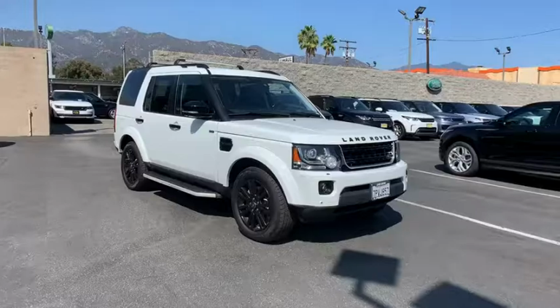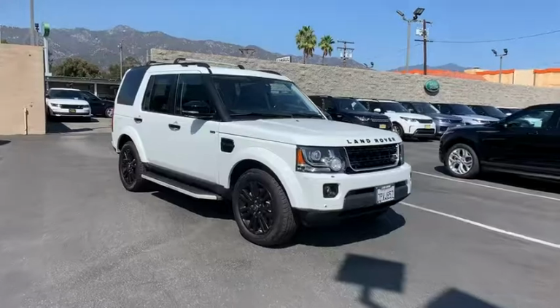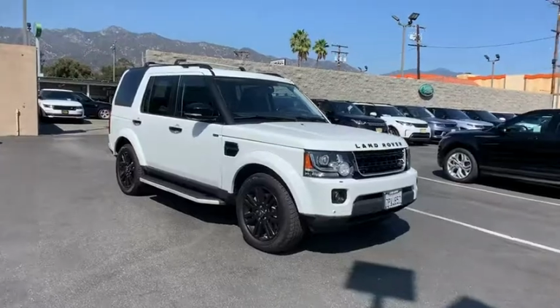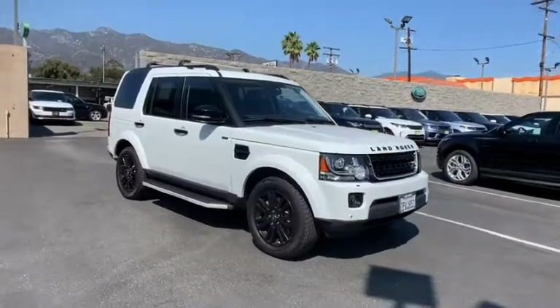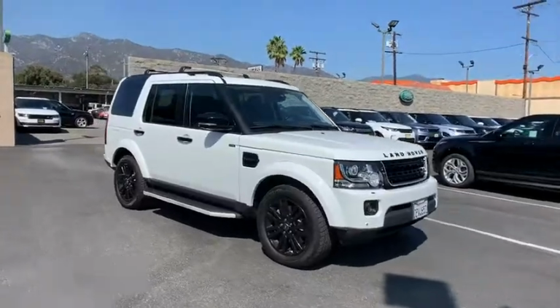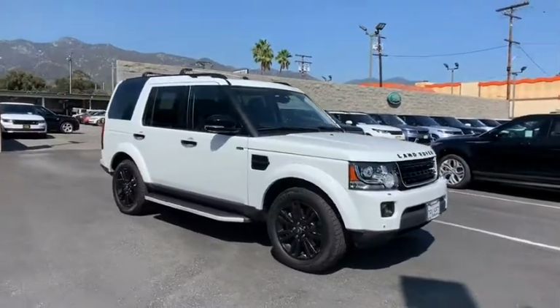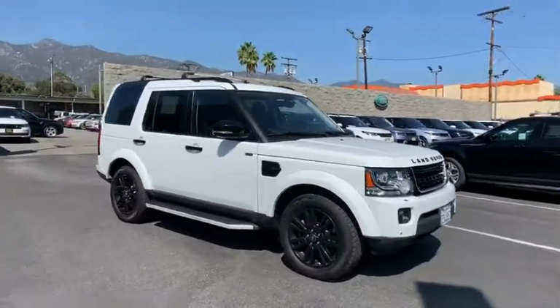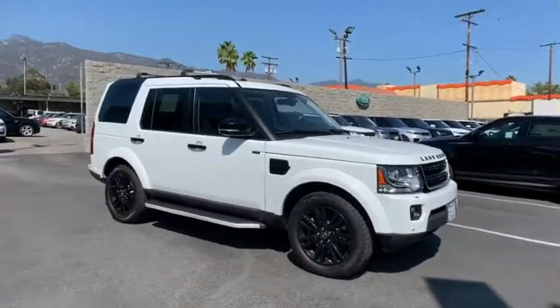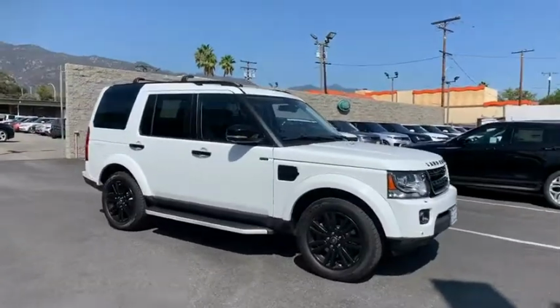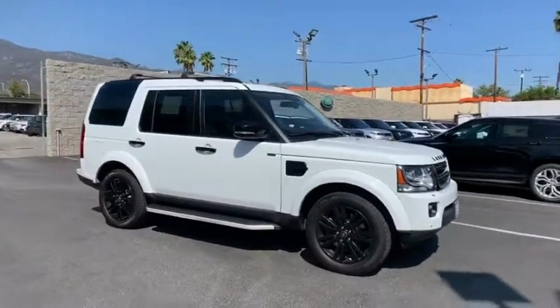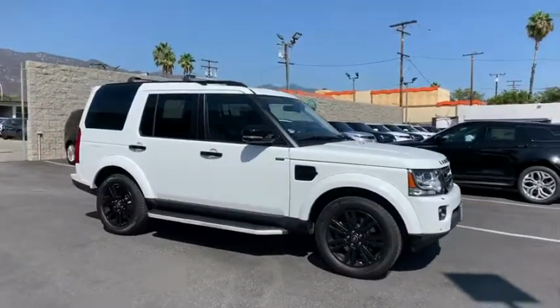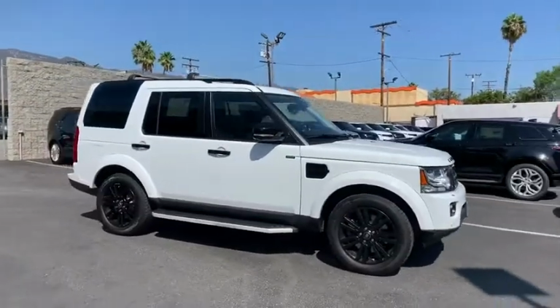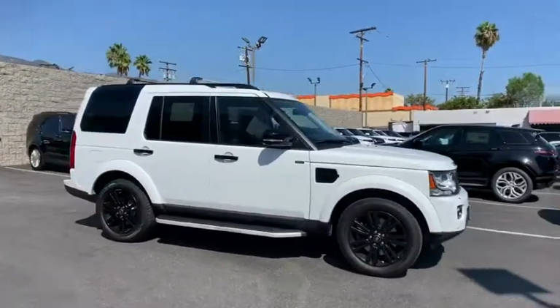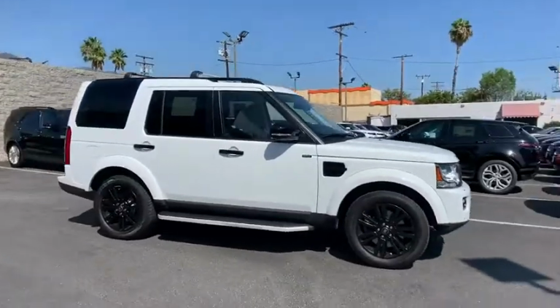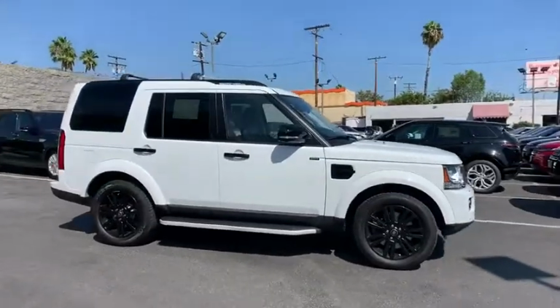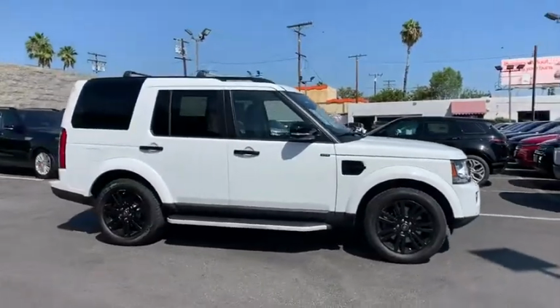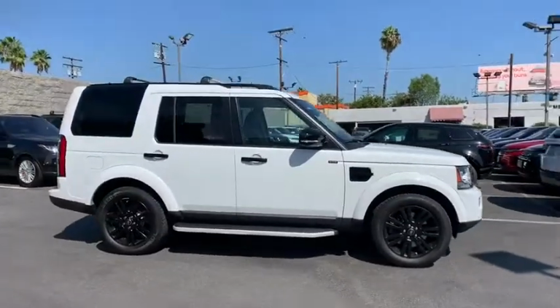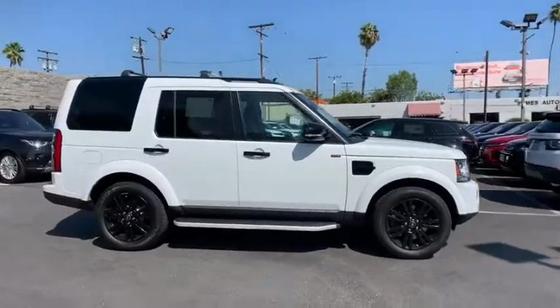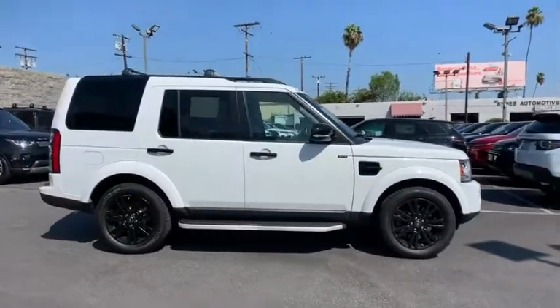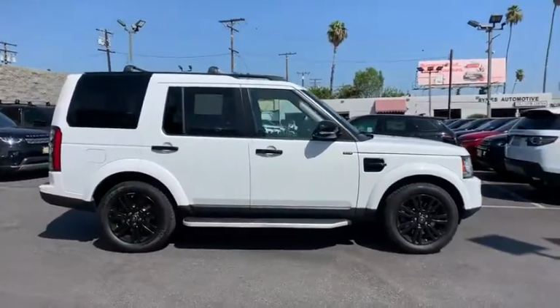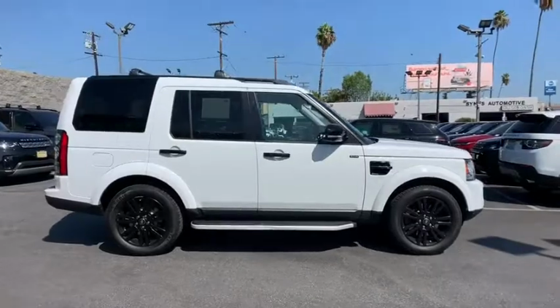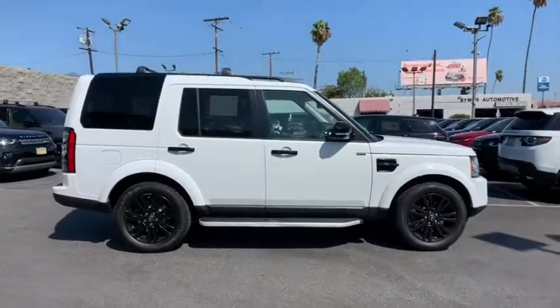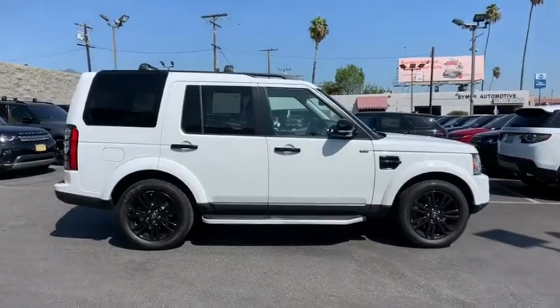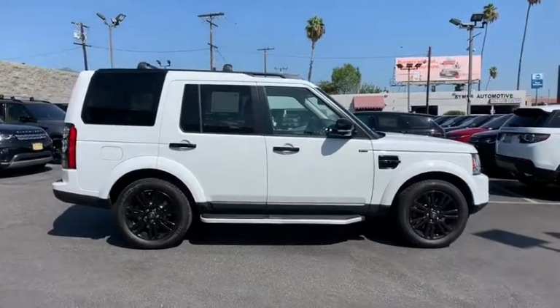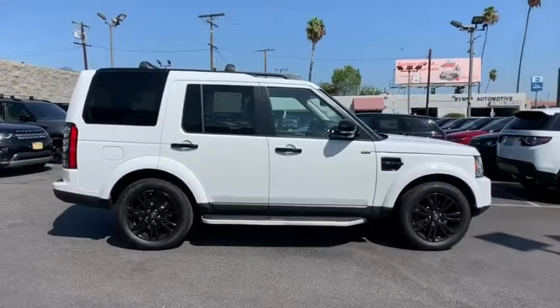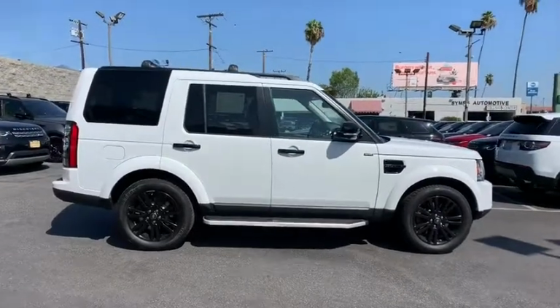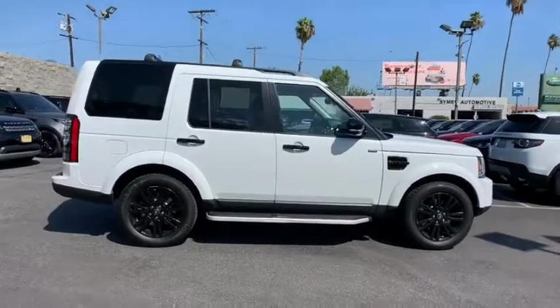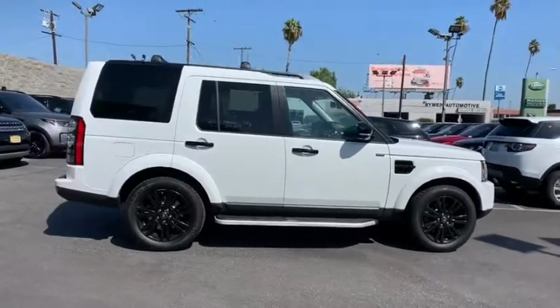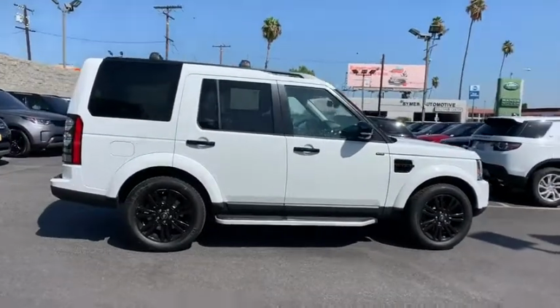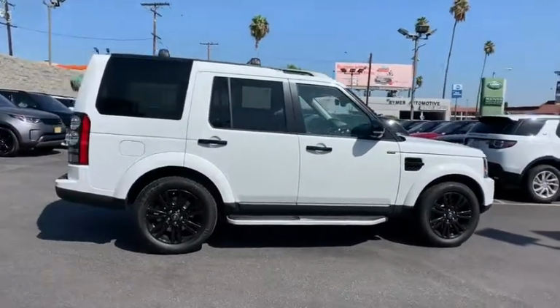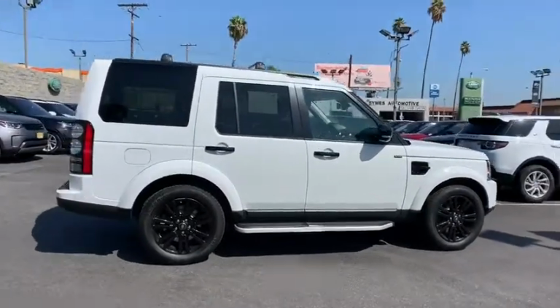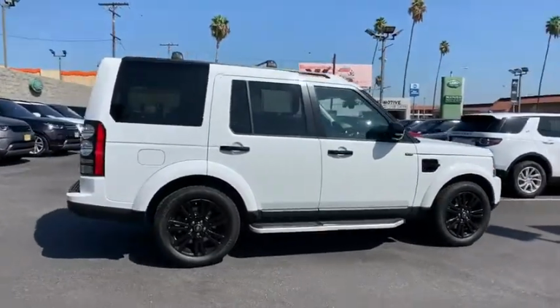You are going to love the 2016 Land Rover LR4. Rockies? Check. Himalayas? Check. What else you got?